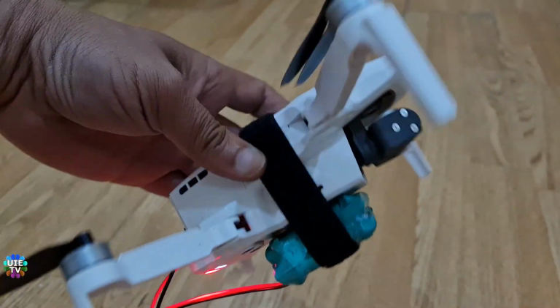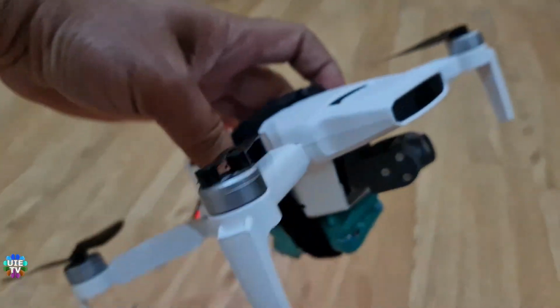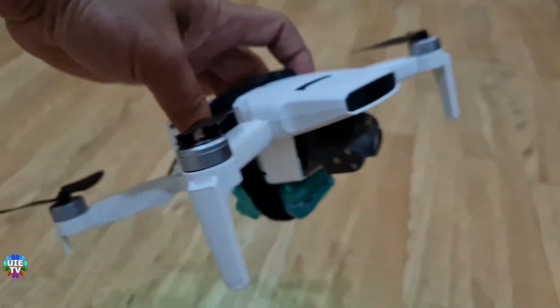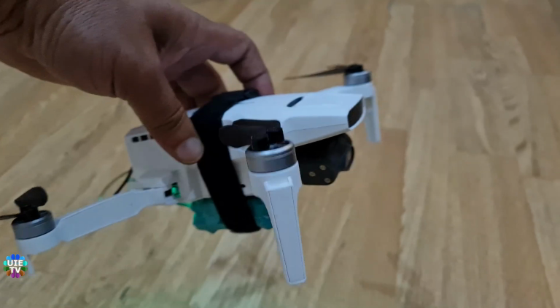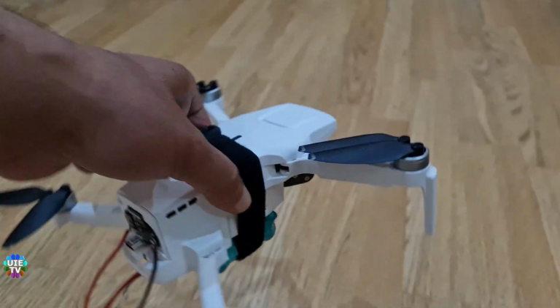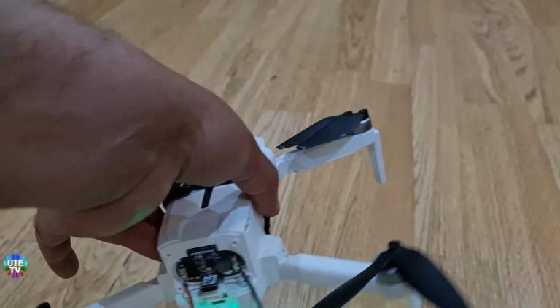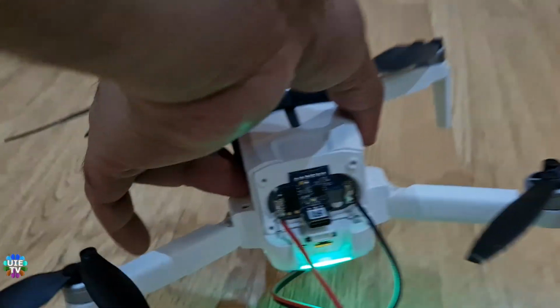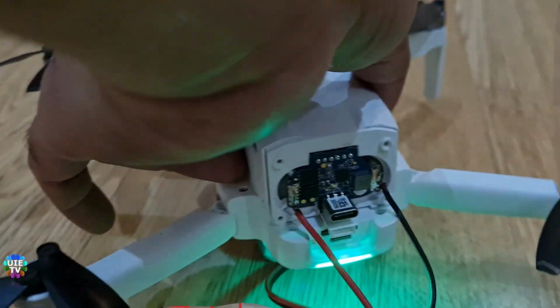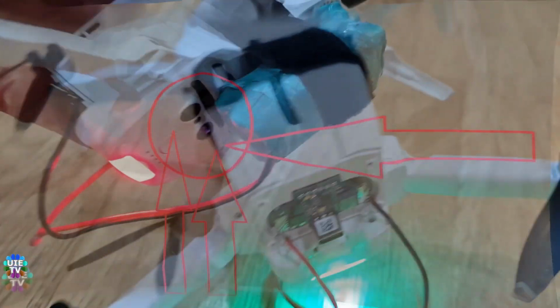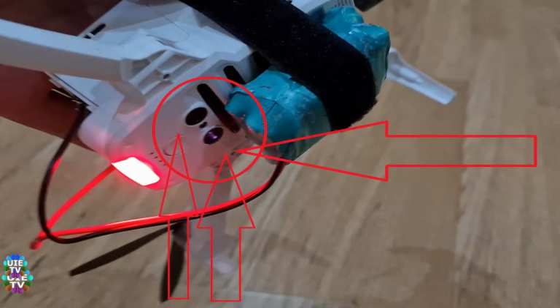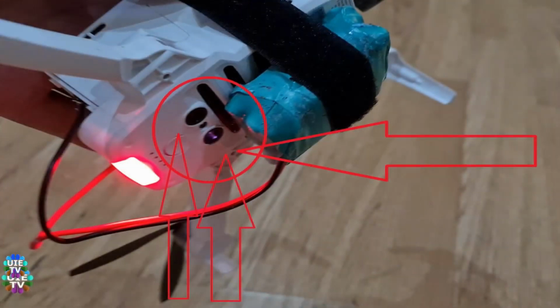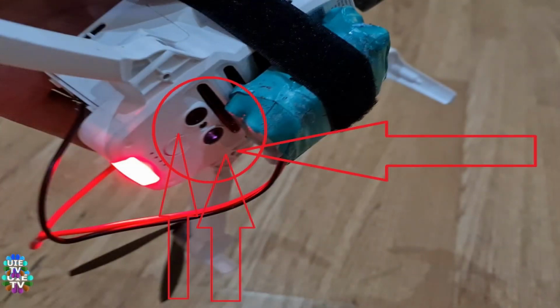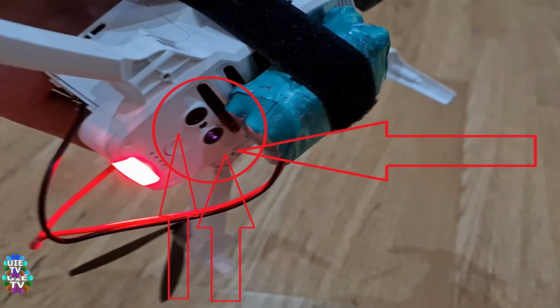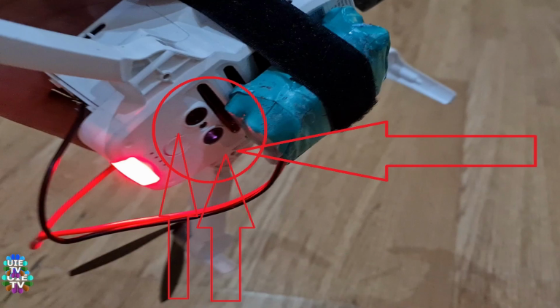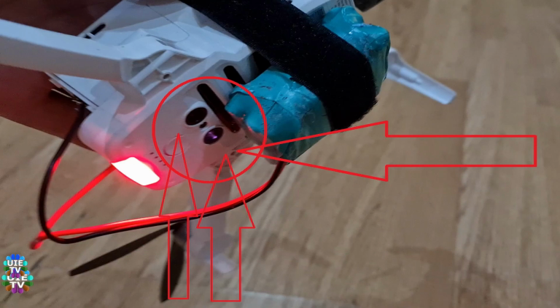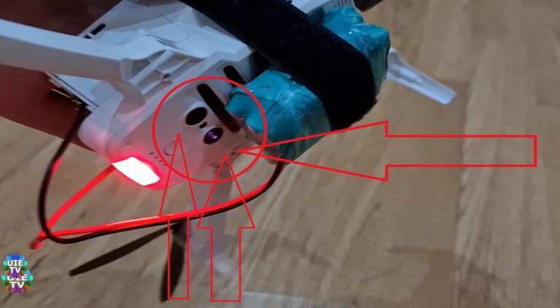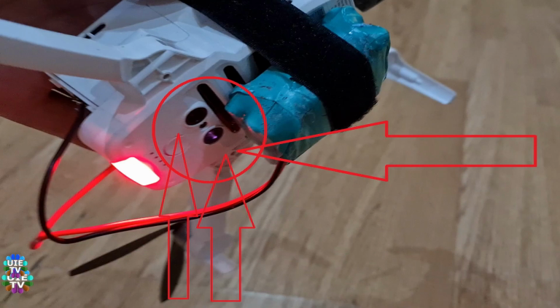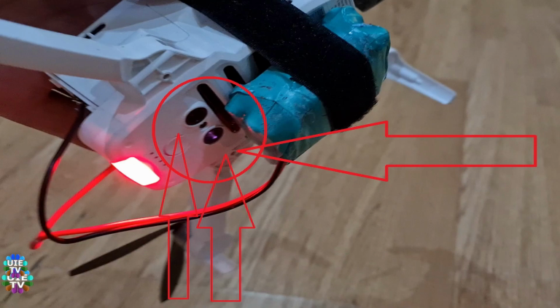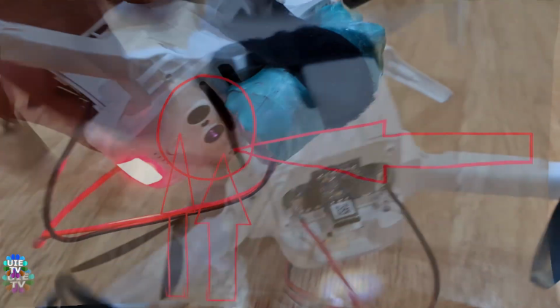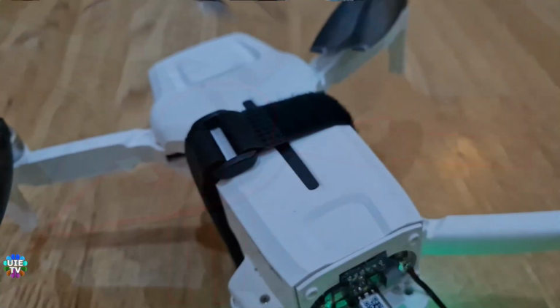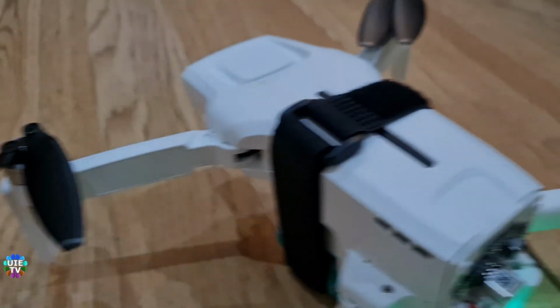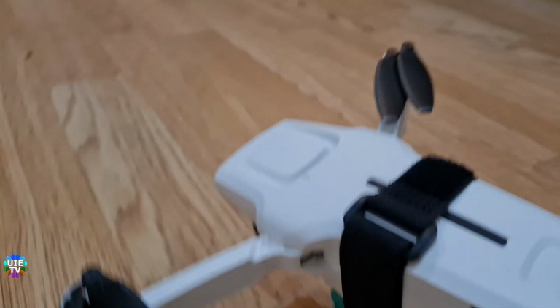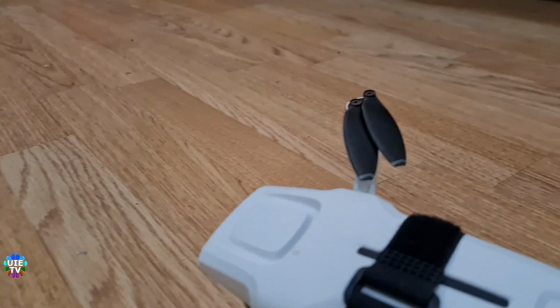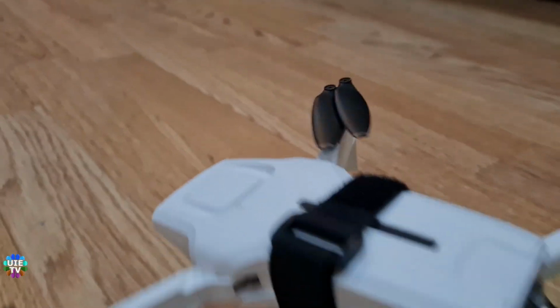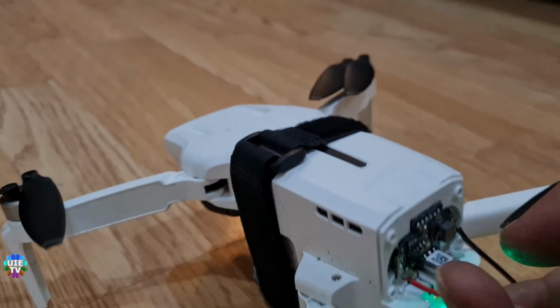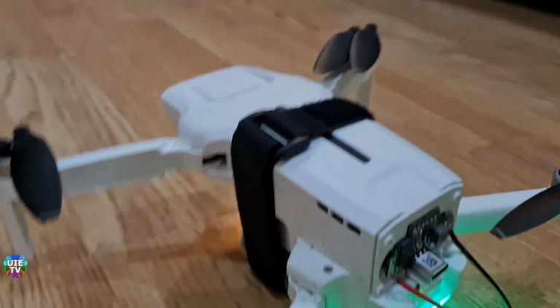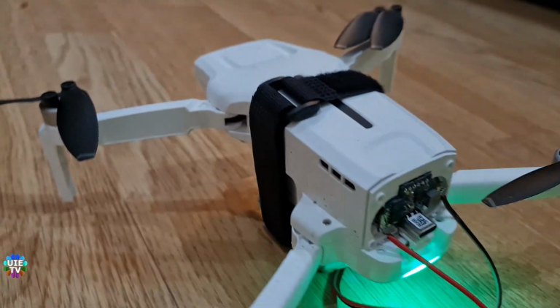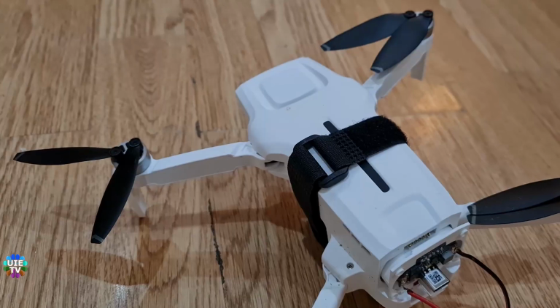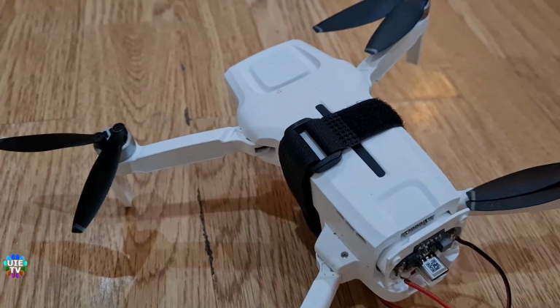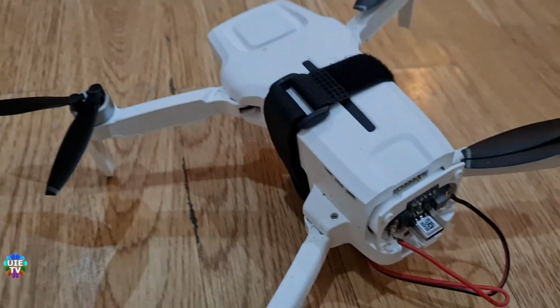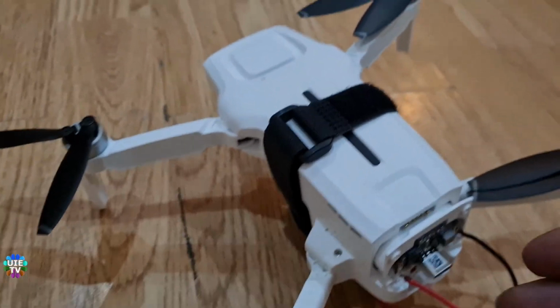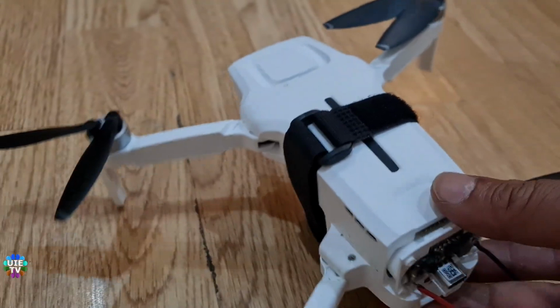Please be careful to route the wires from the backside of the drone and do not cover the bottom sensors with wires or battery. I made a mistake this time because my battery was actually covering the sensors, so the drone was not sensing the bottom ground distance.